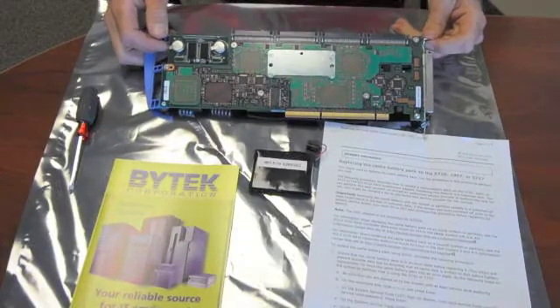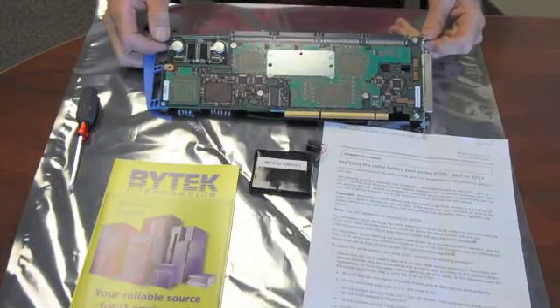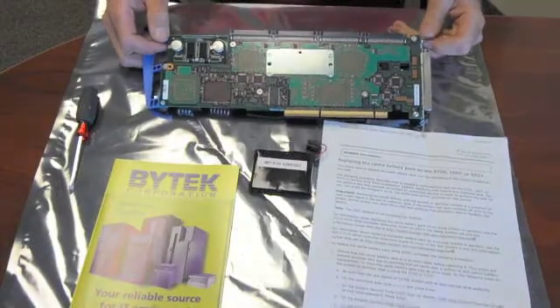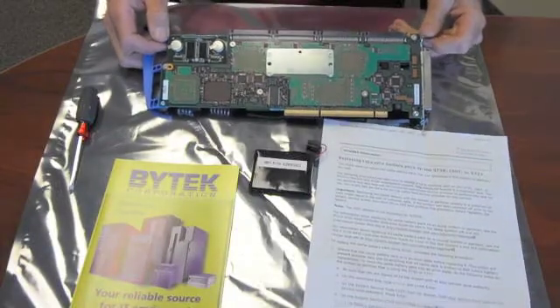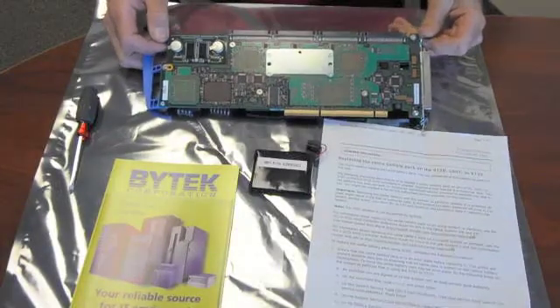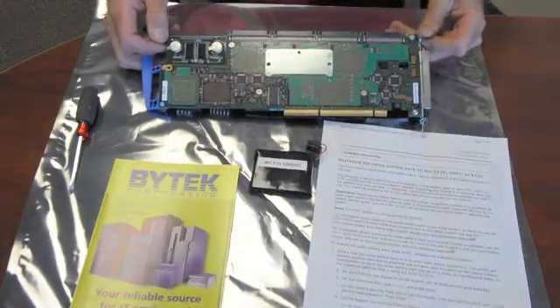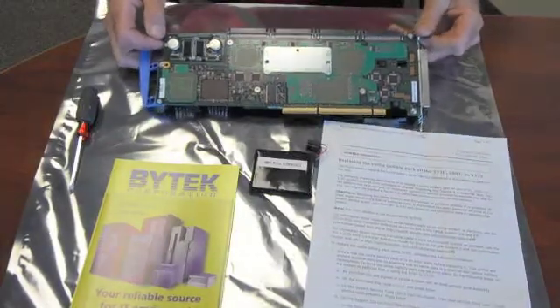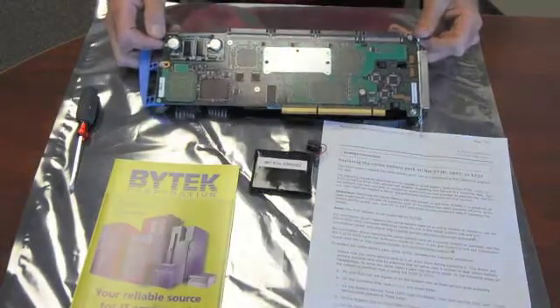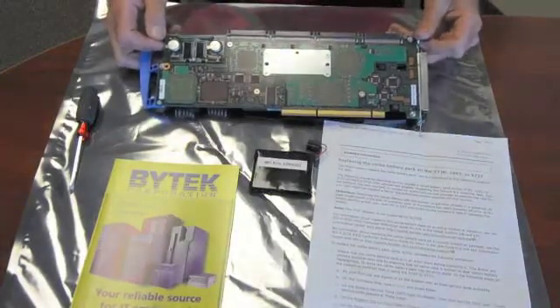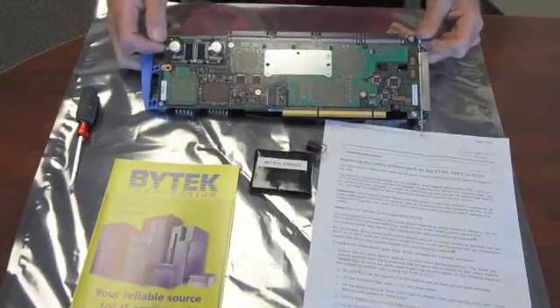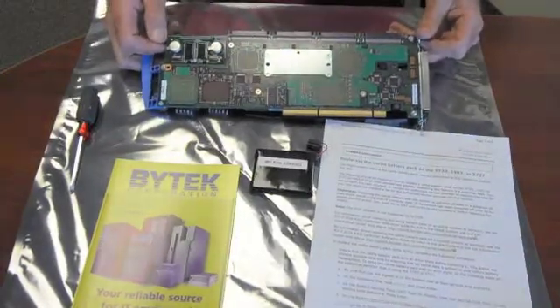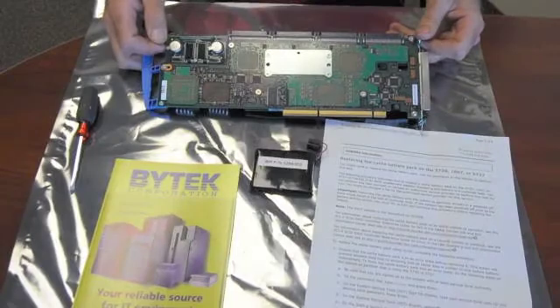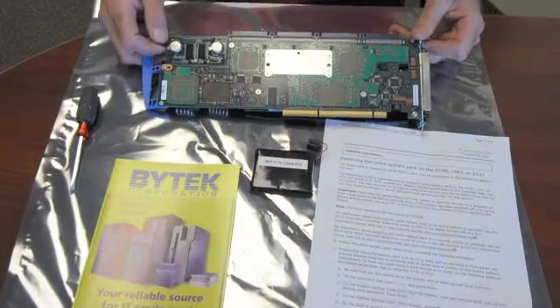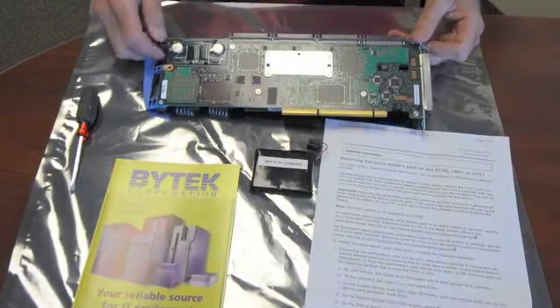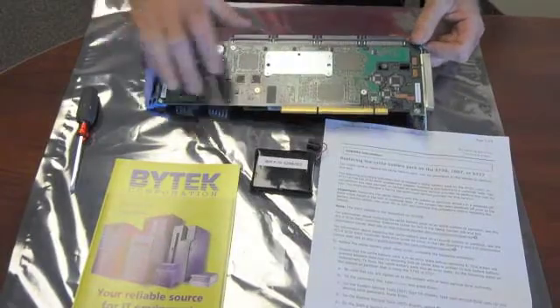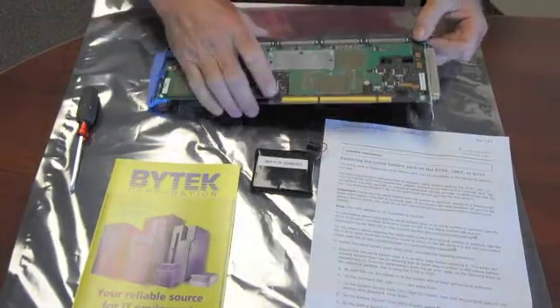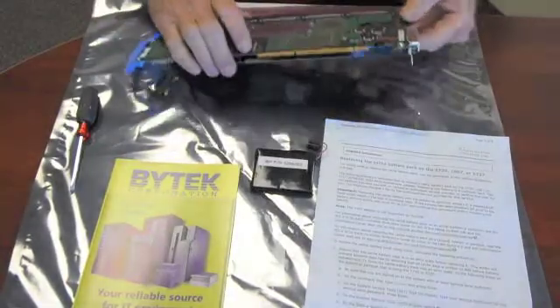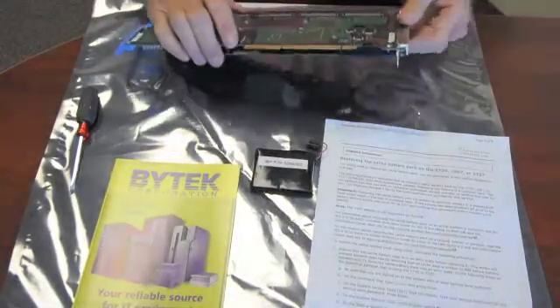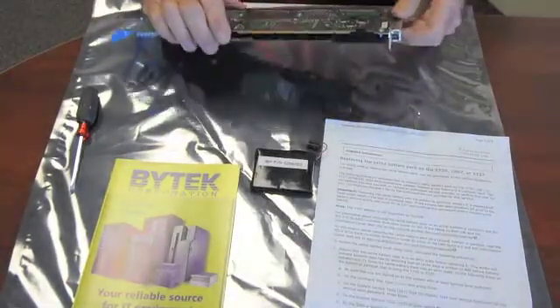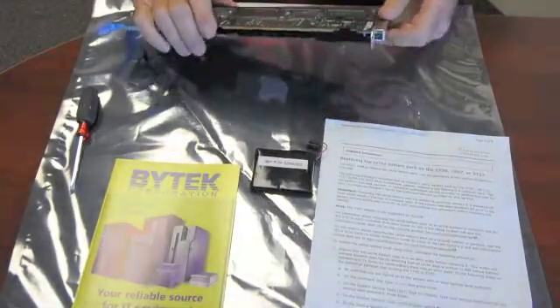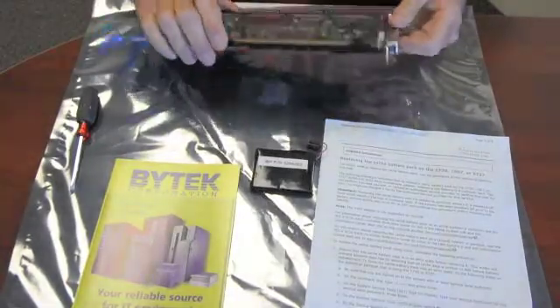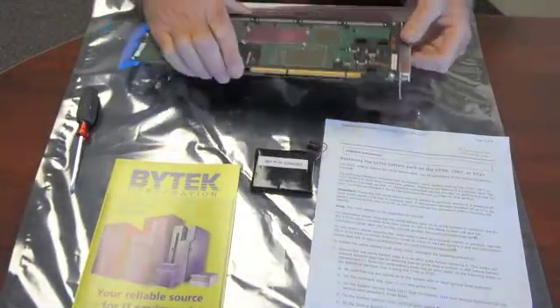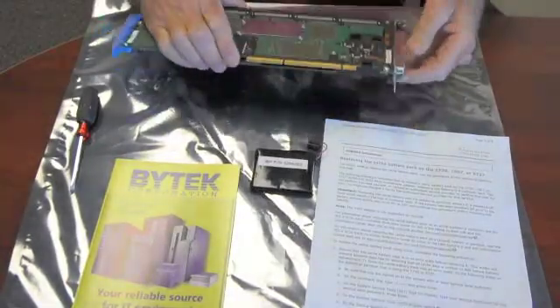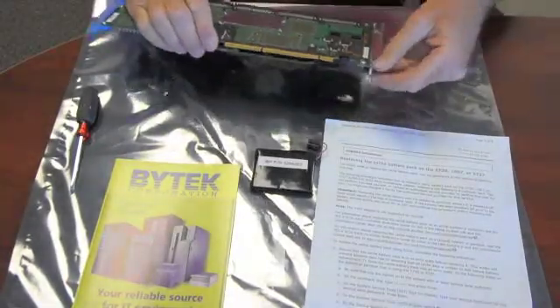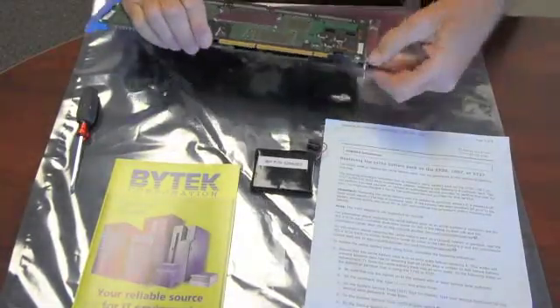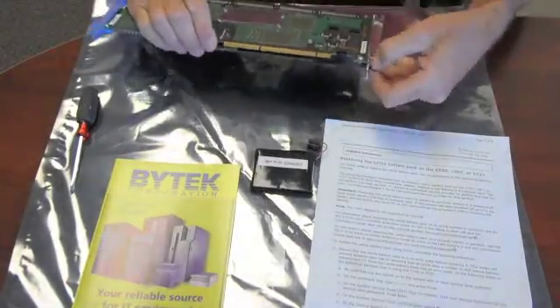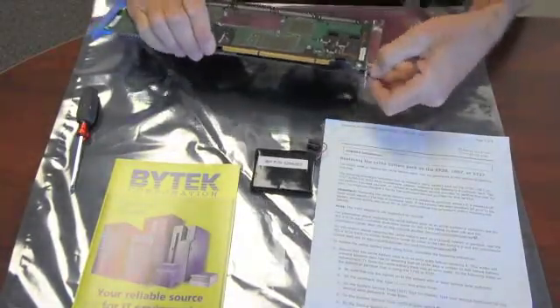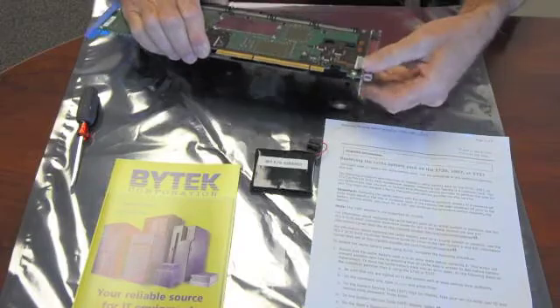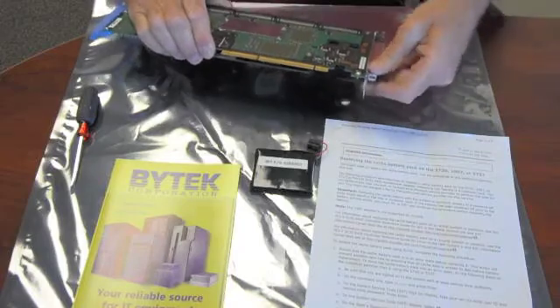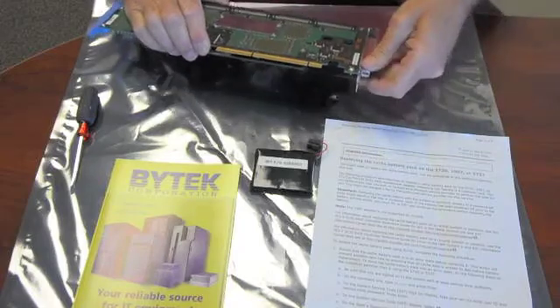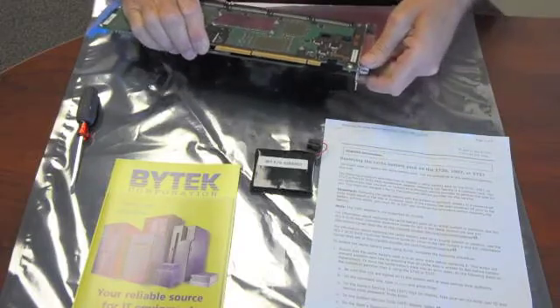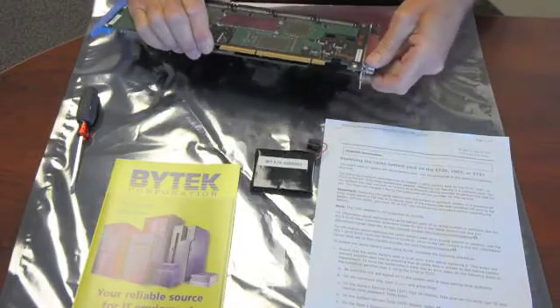We're going to be replacing the battery in an IBM 2780 disc controller card. This can be done with the card still in the machine, but please power off first.